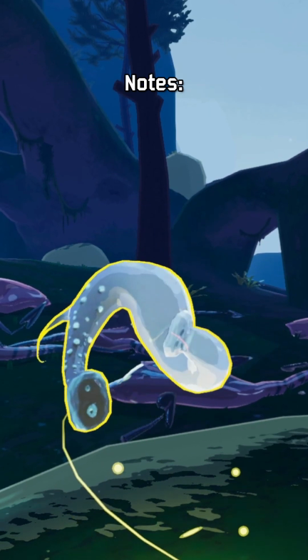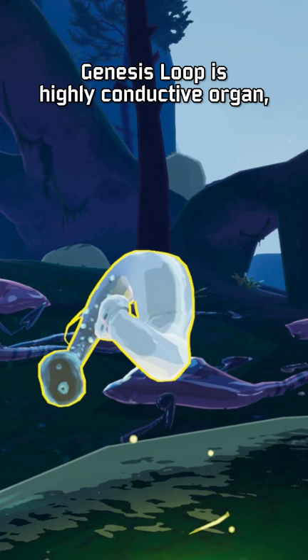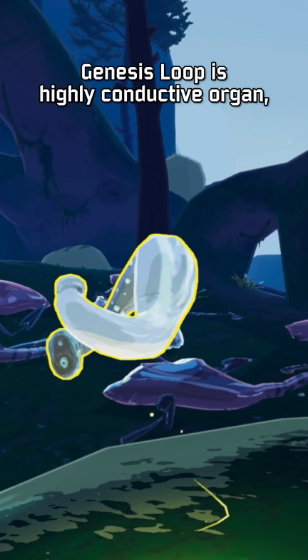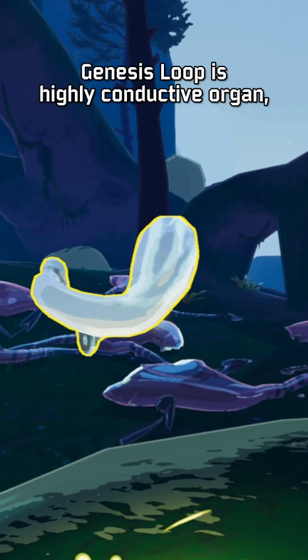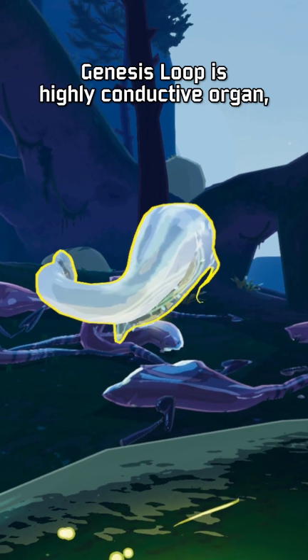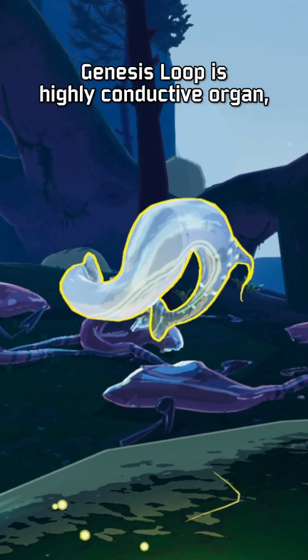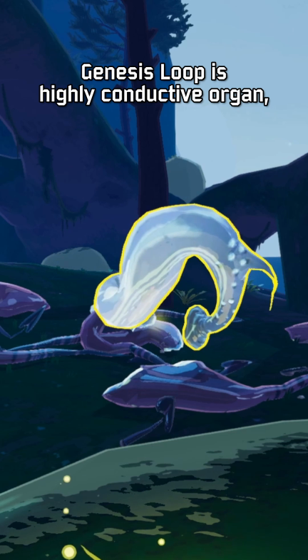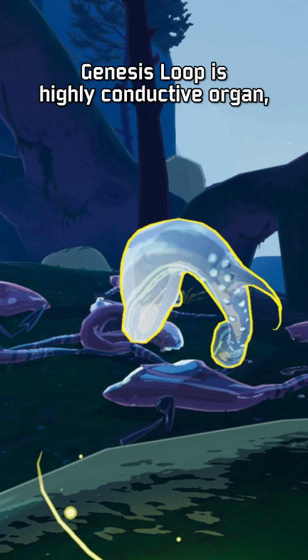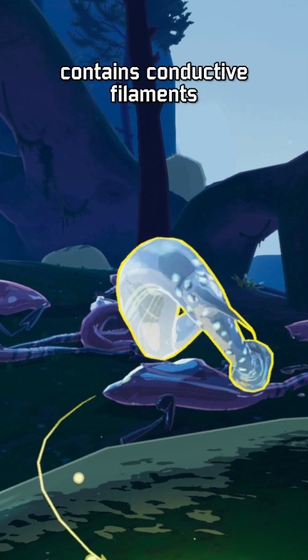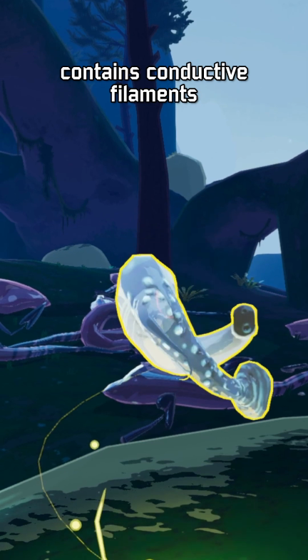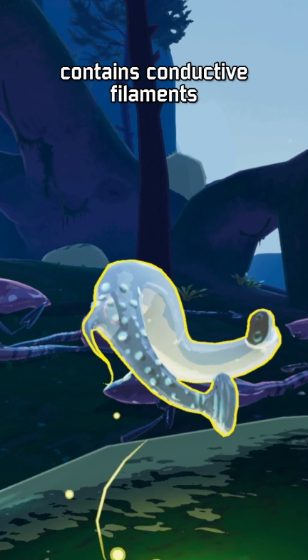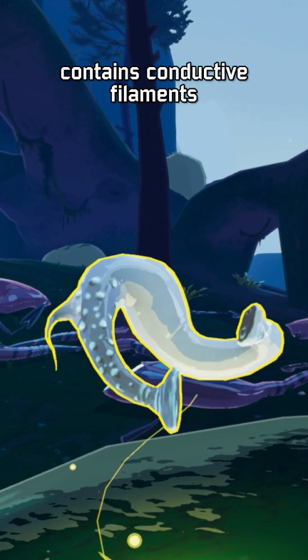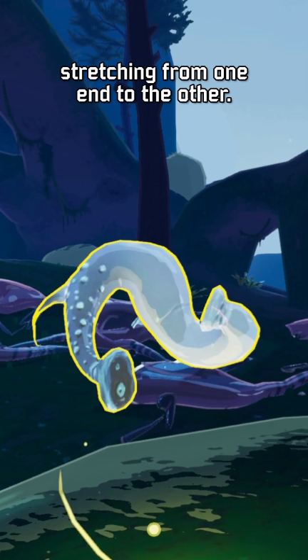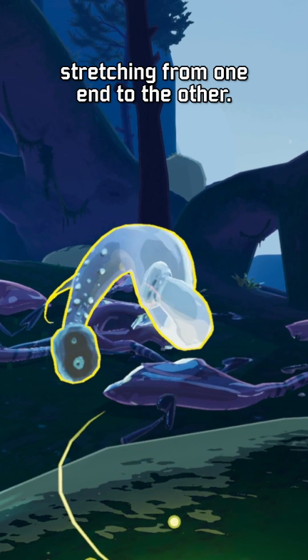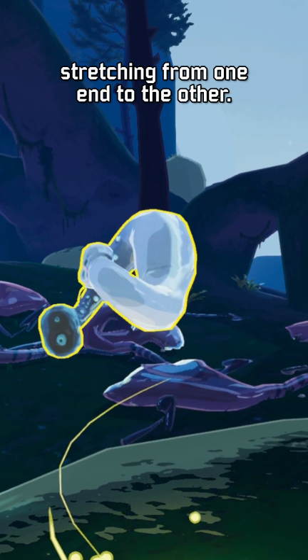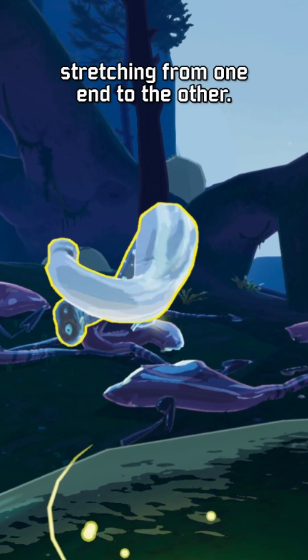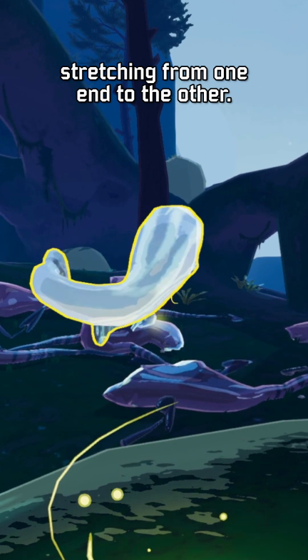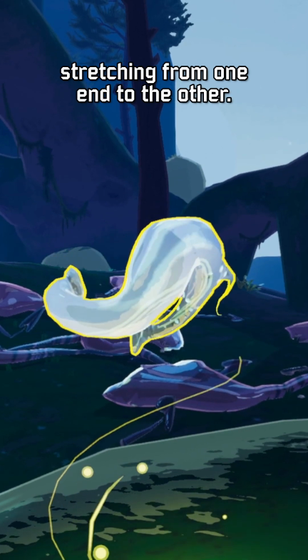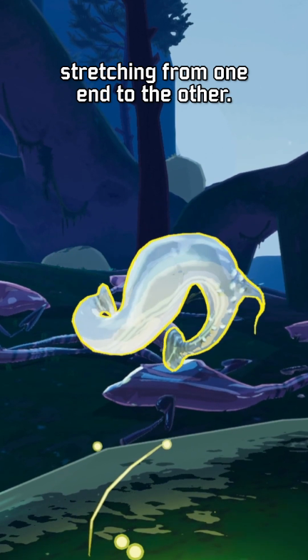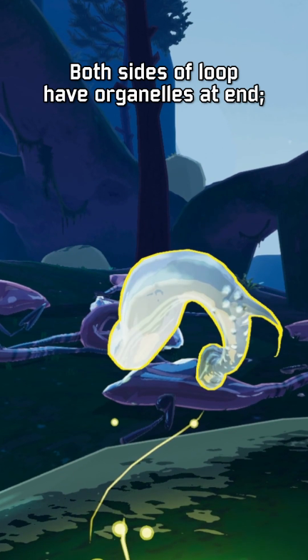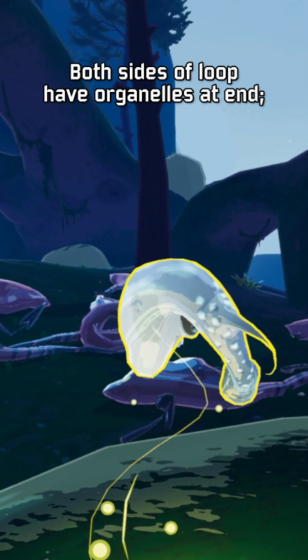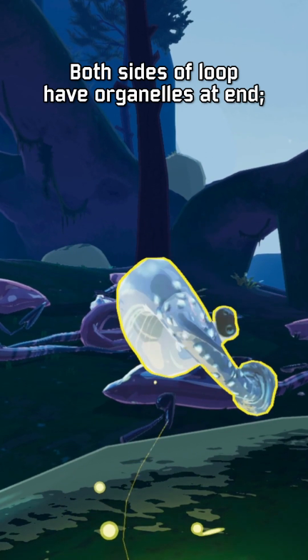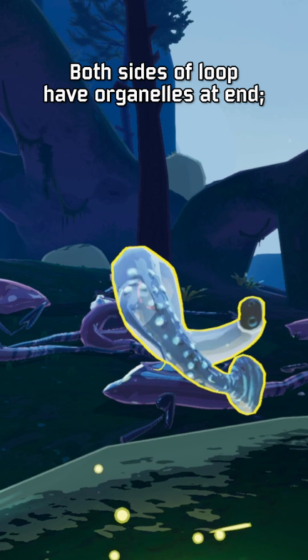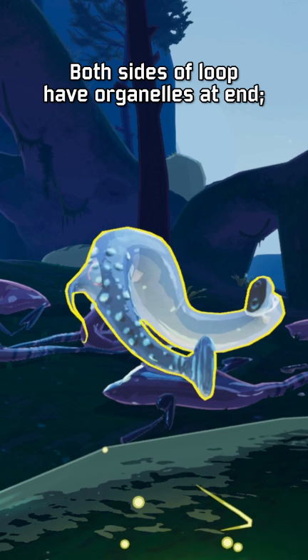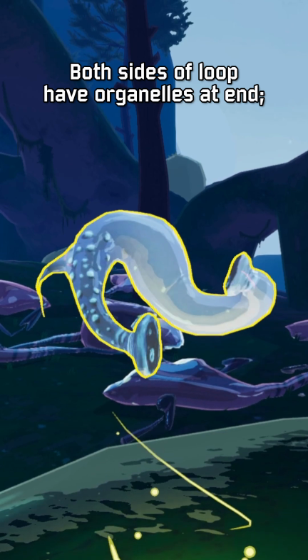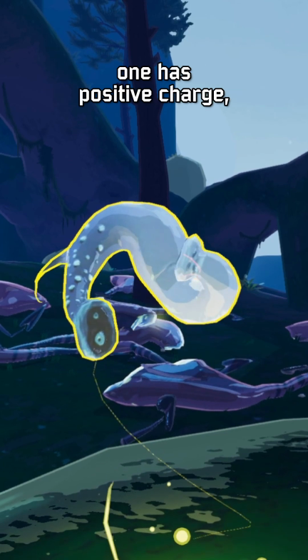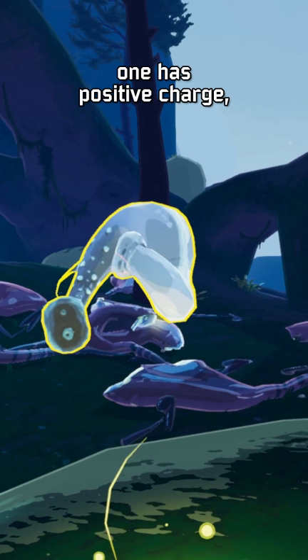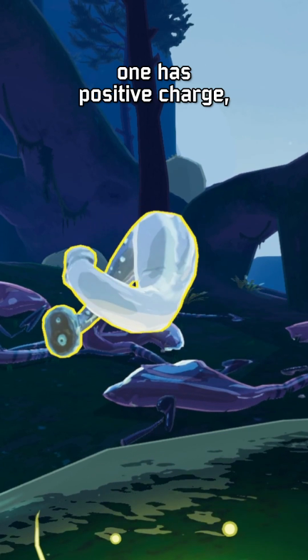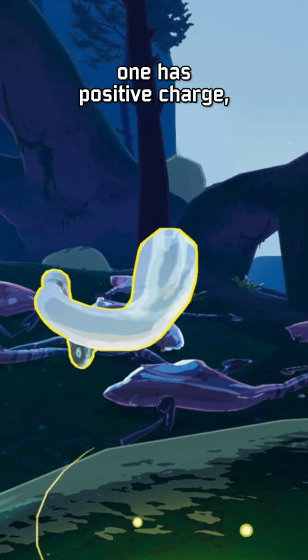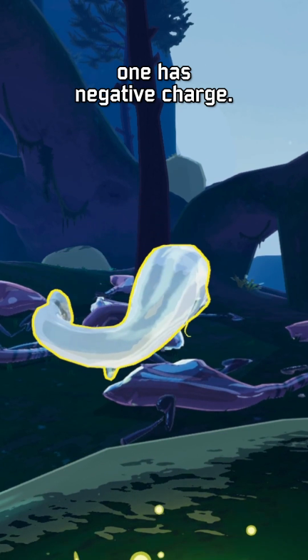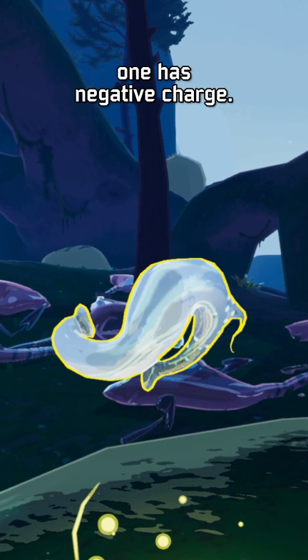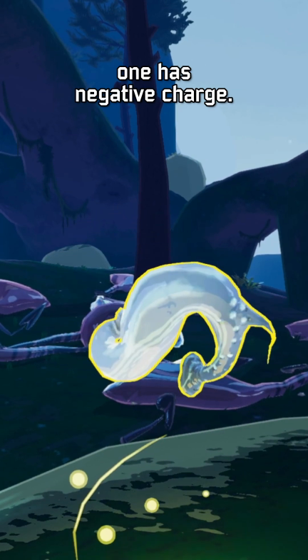Genesis Loop is a highly conductive organ, containing conductive filaments stretching from one end to the other. Both sides of the loop have organelles at N — one has a positive charge, one has a negative charge.